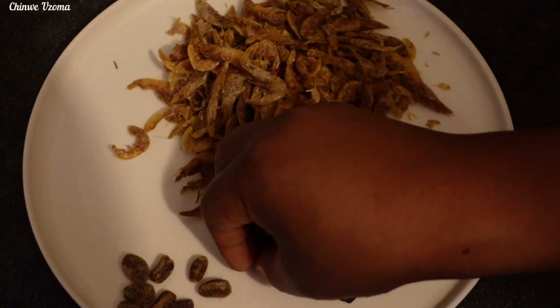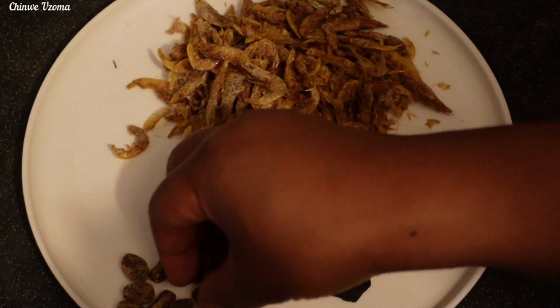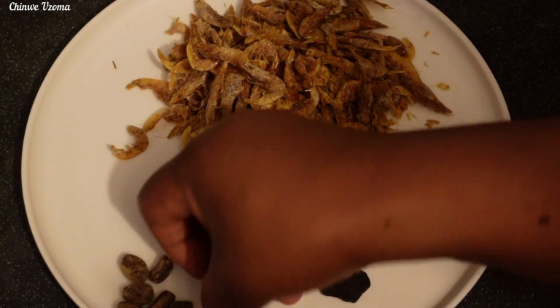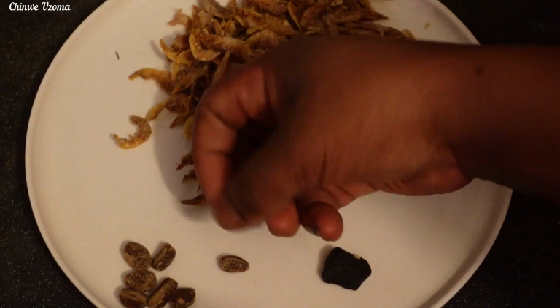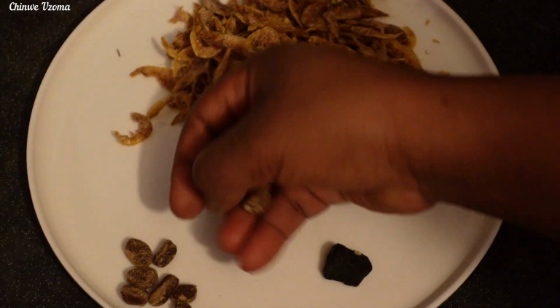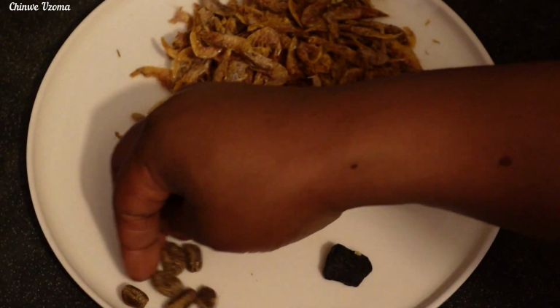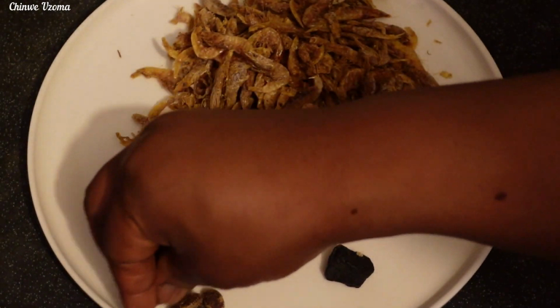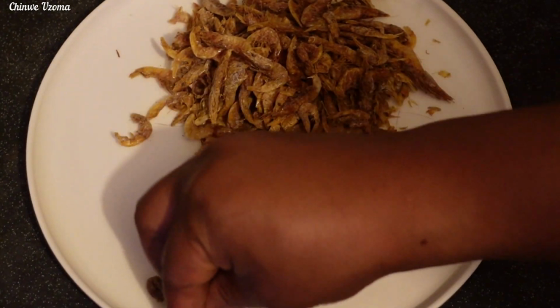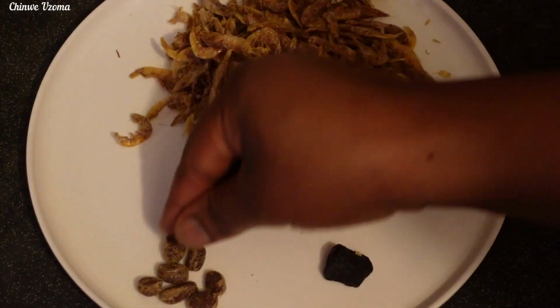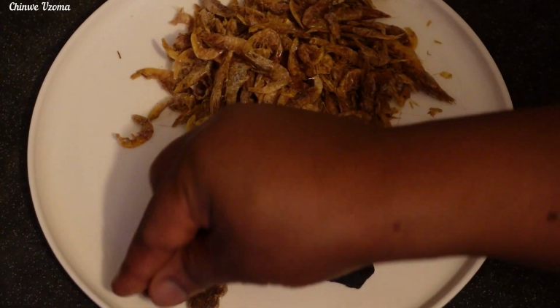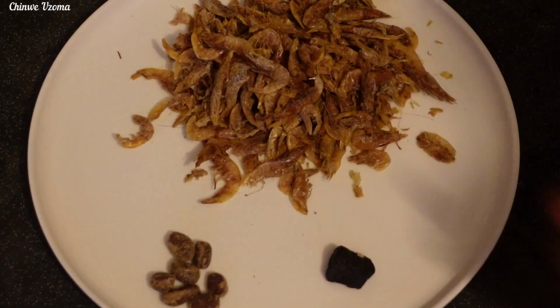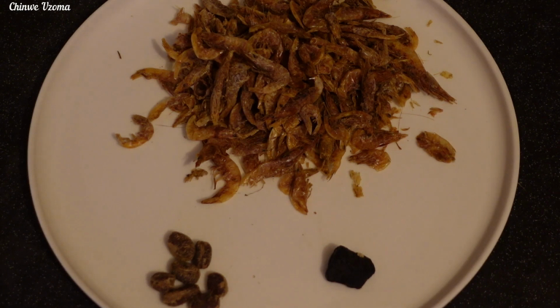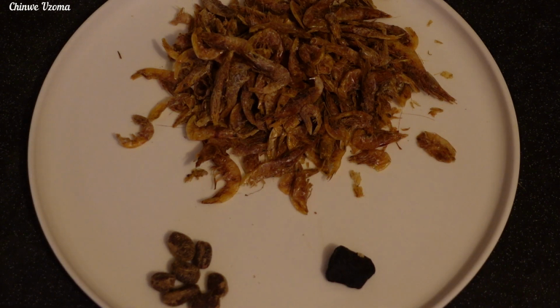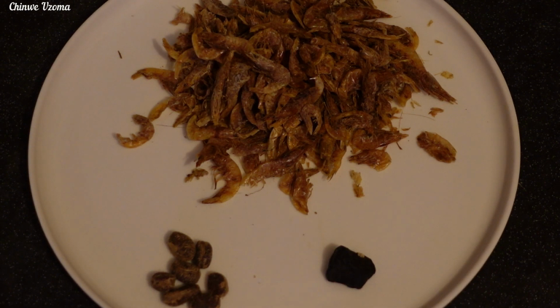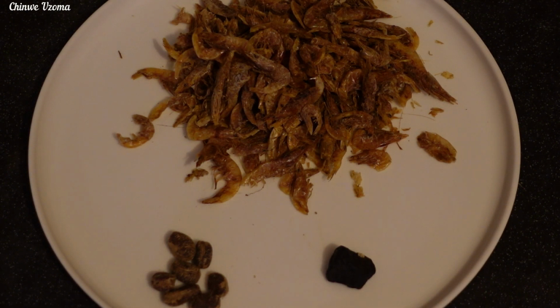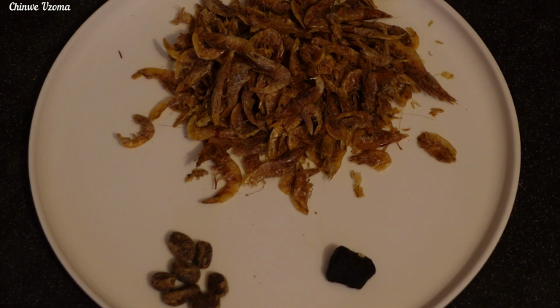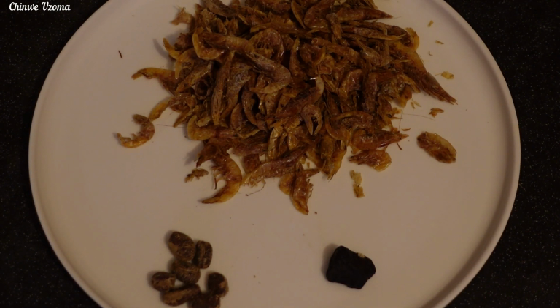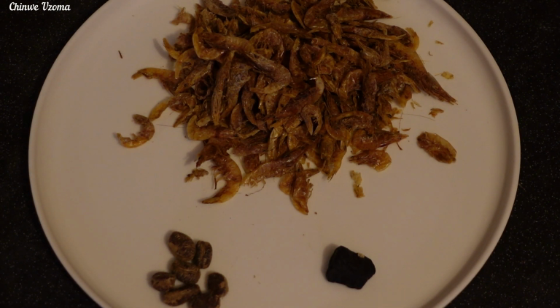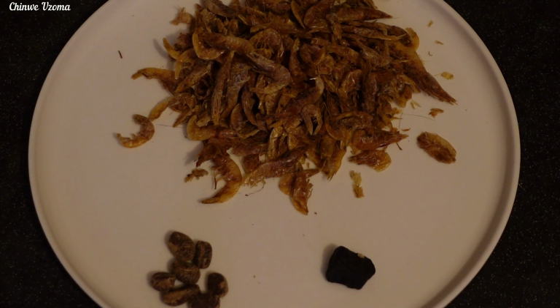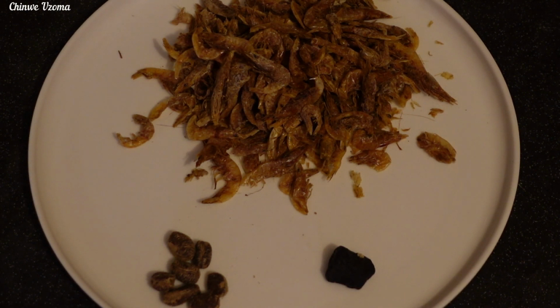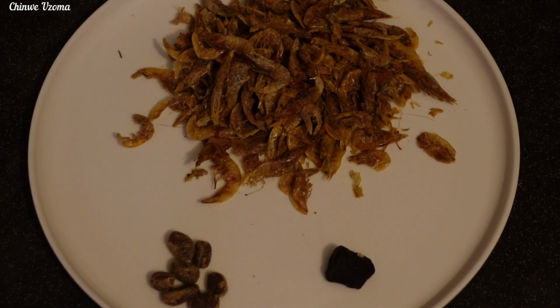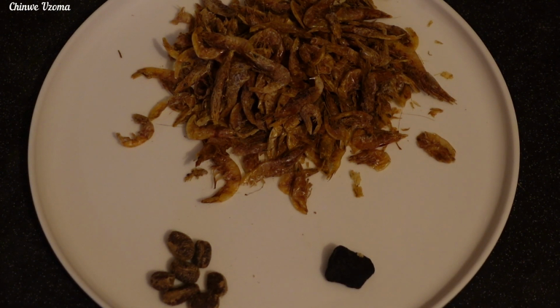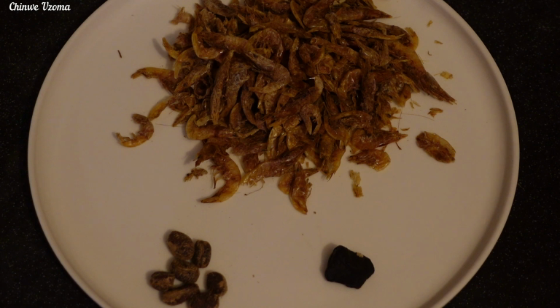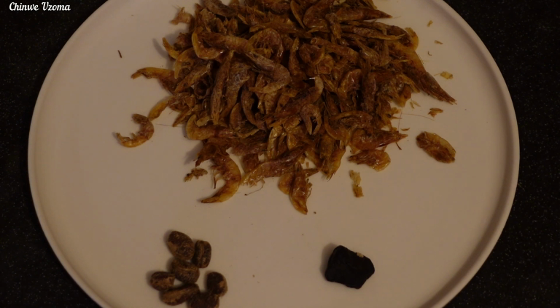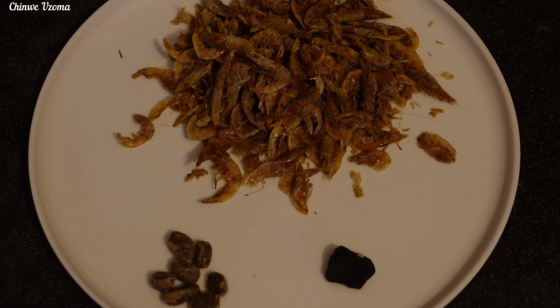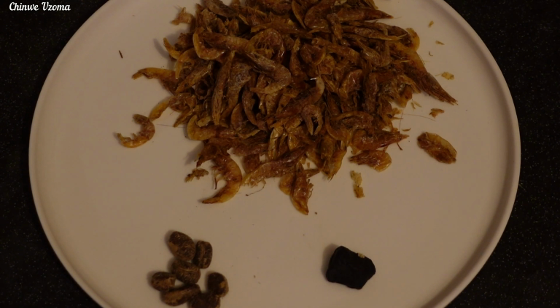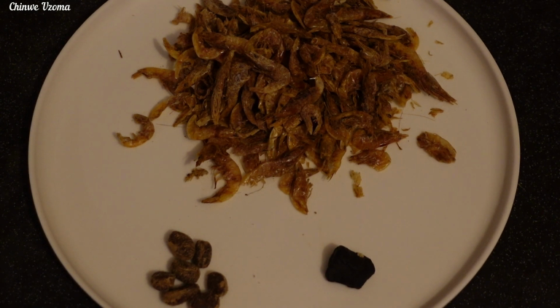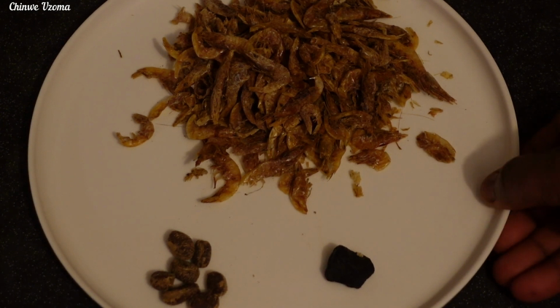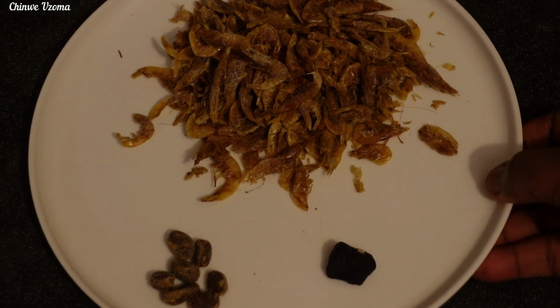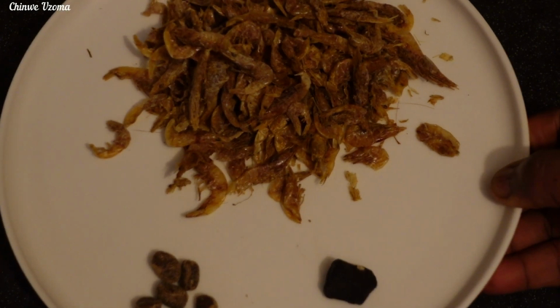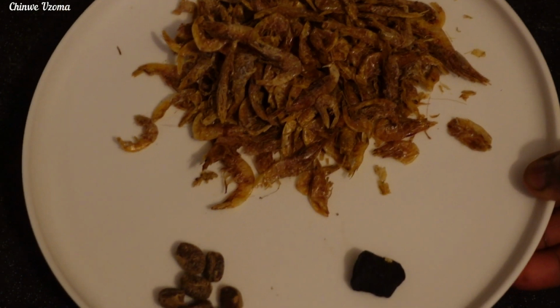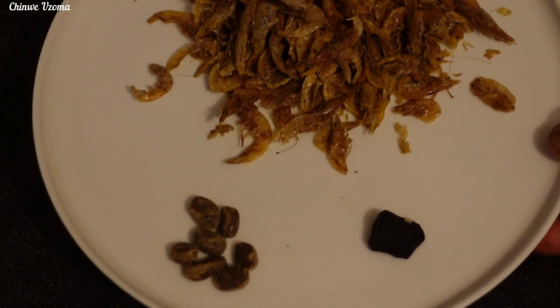Next, I will grind my crayfish, ehuru — that is calabash nutmeg — and okbei, and set it aside. If you don't have okbei, you can use only calabash nutmeg. That is totally fine.